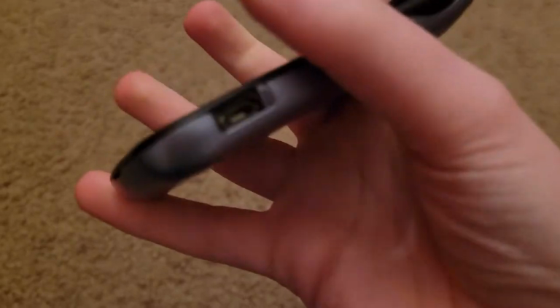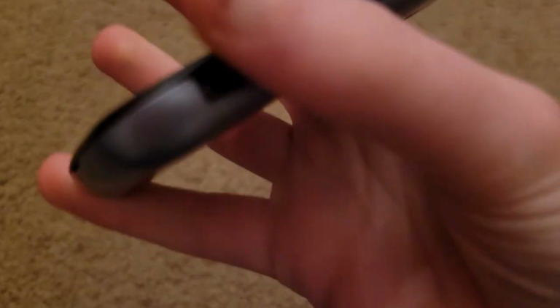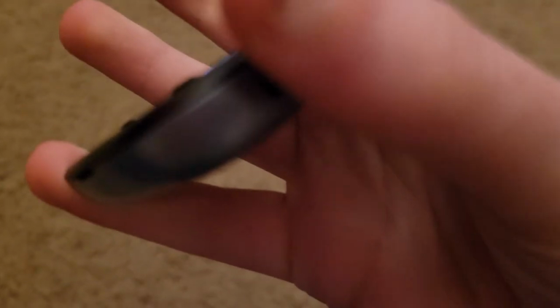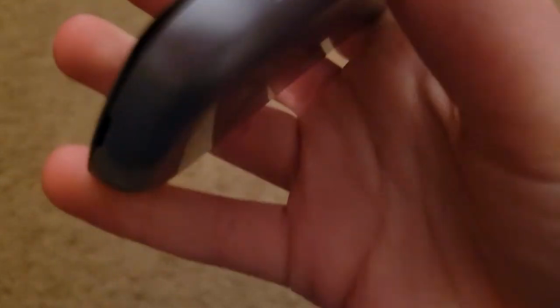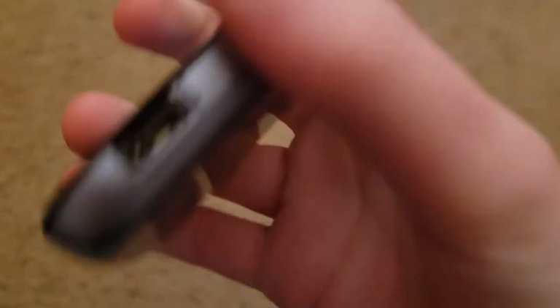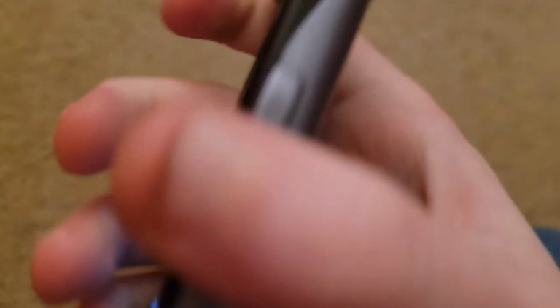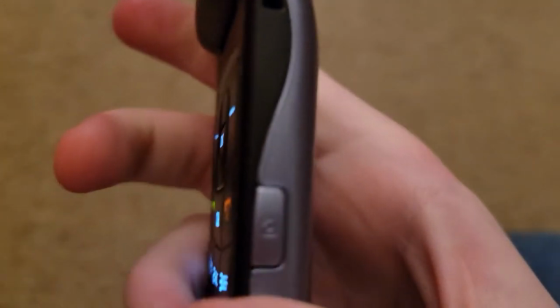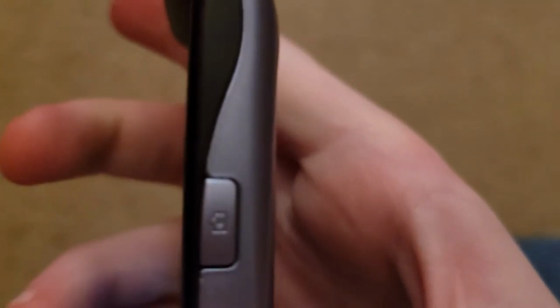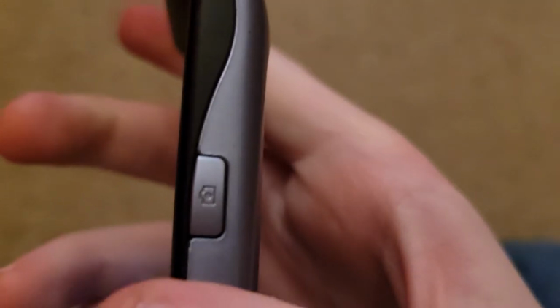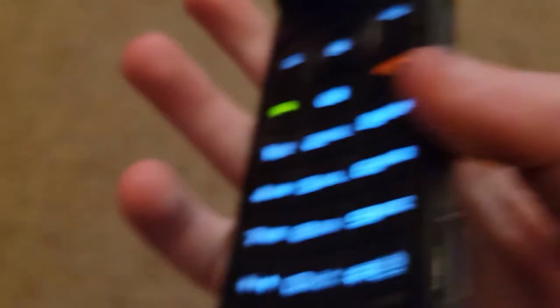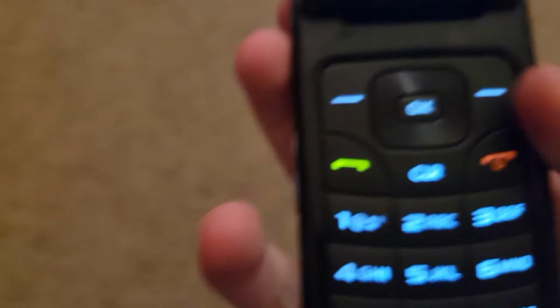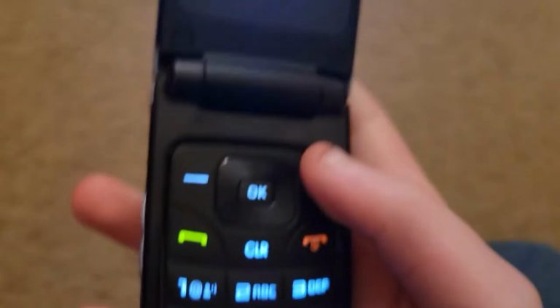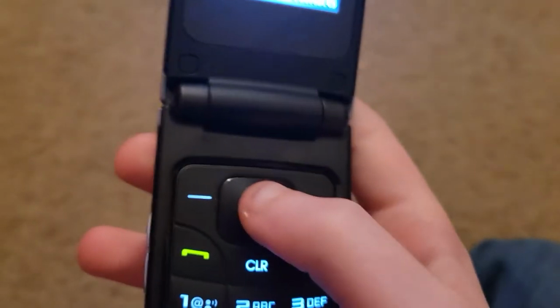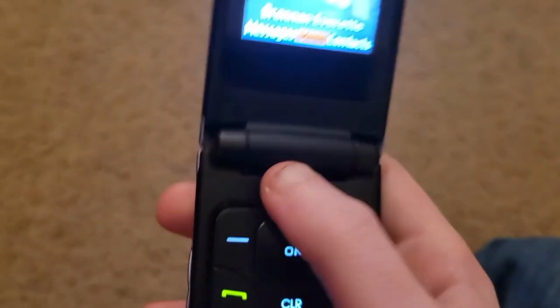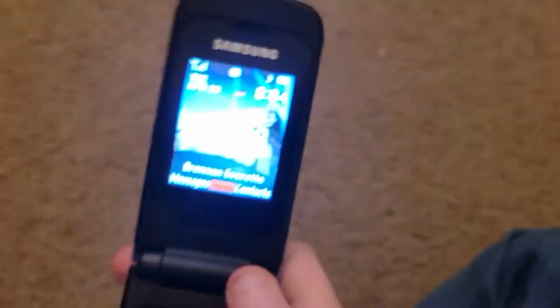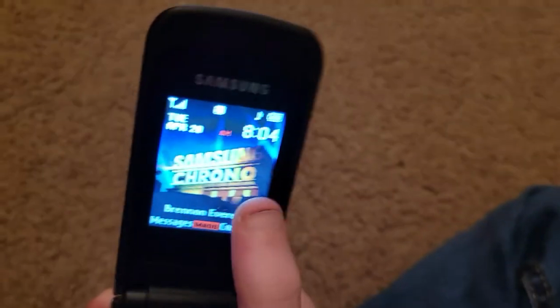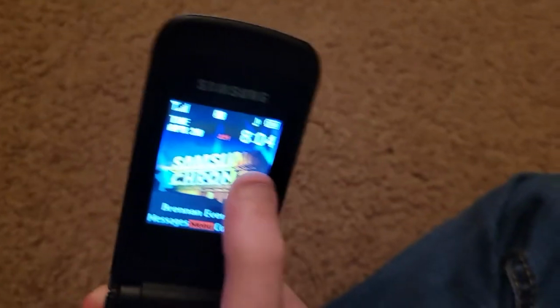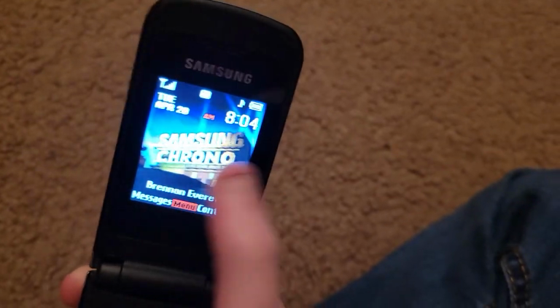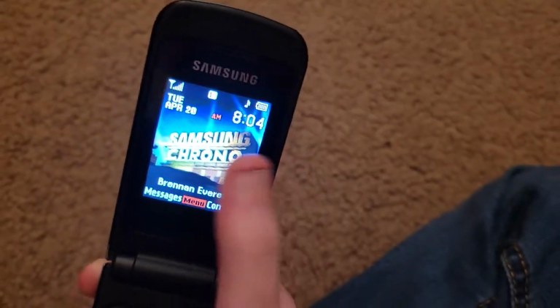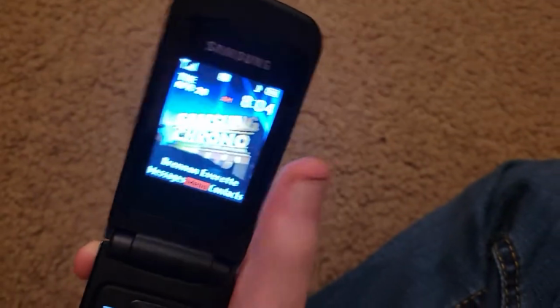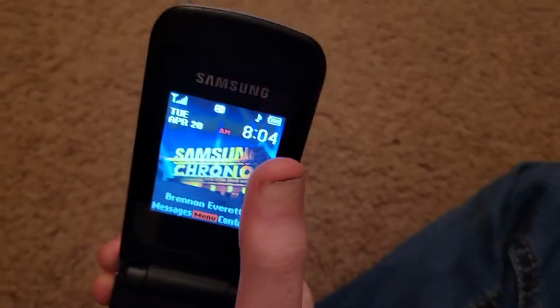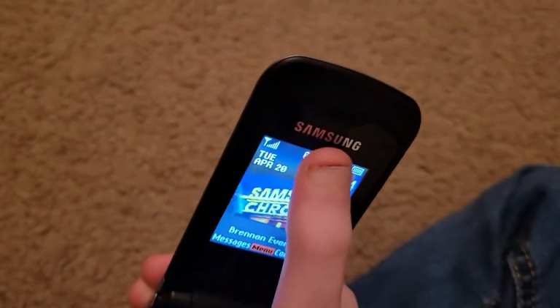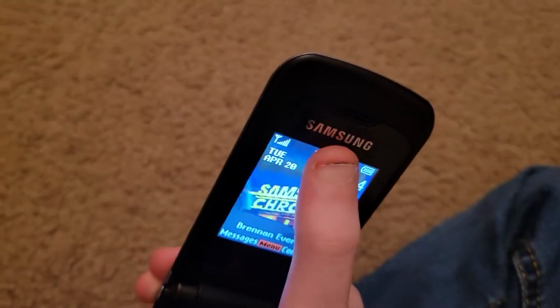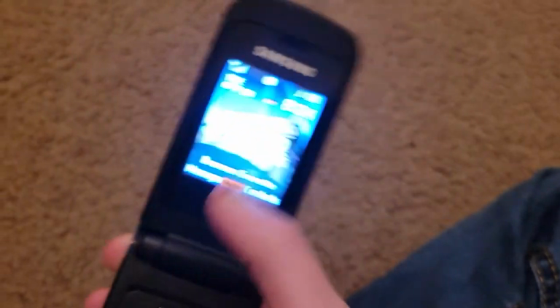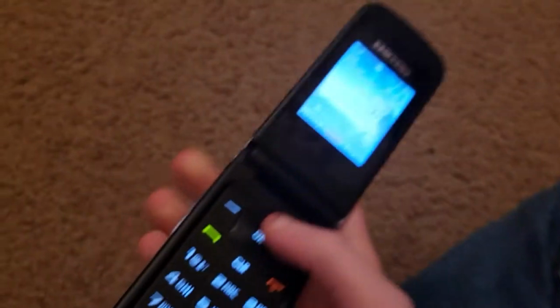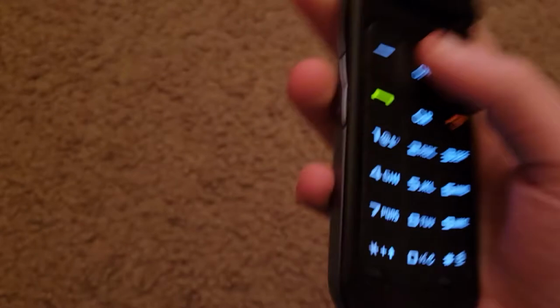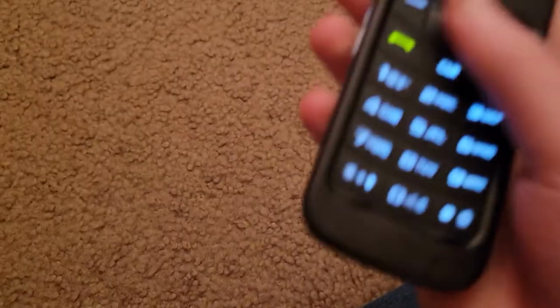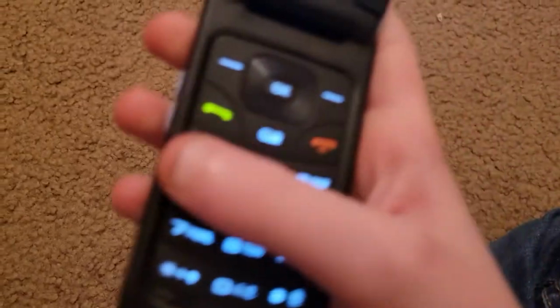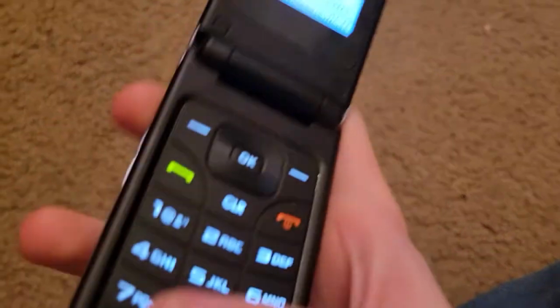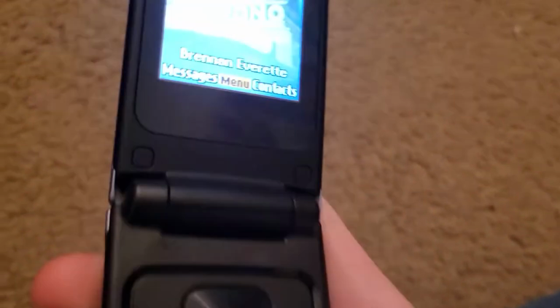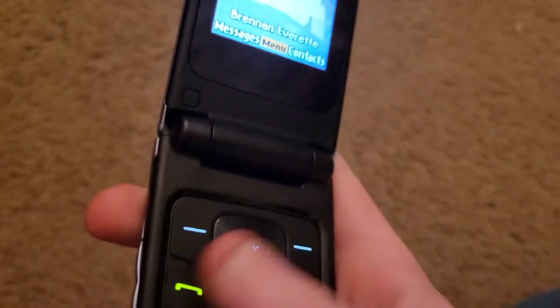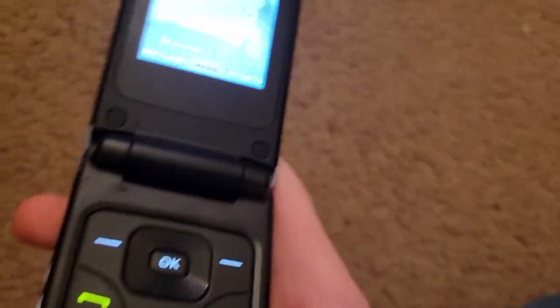This here is your charger, I forgot to mention that. This here is your inner screen, this here is your Samsung logo, and this here is your keypad.